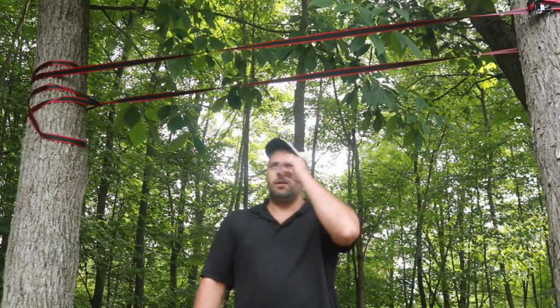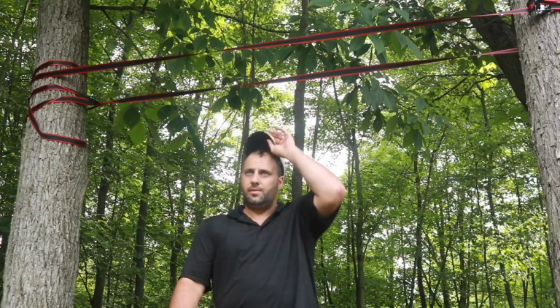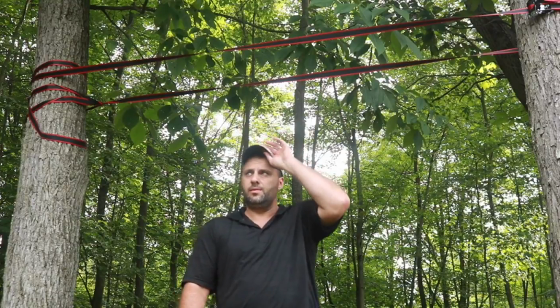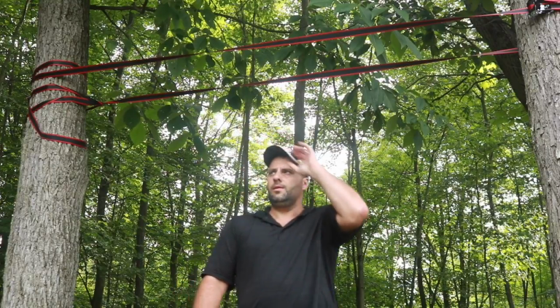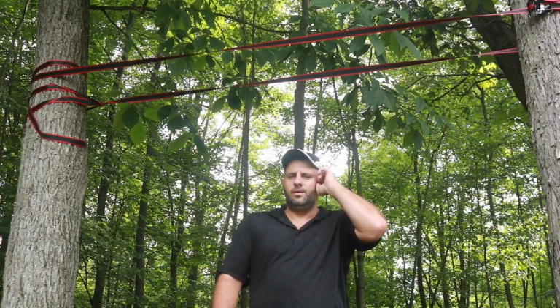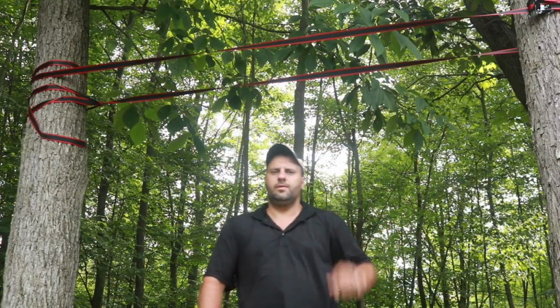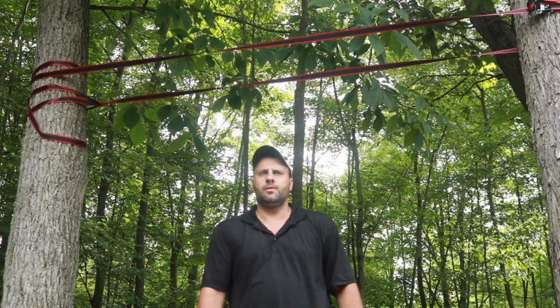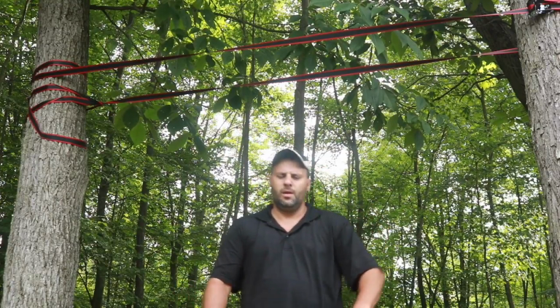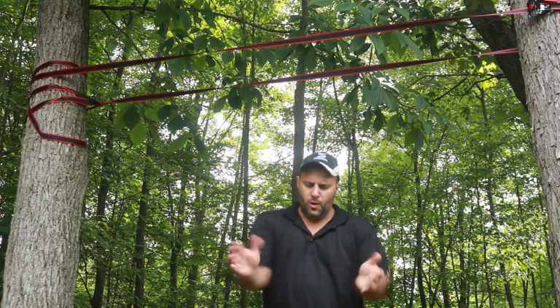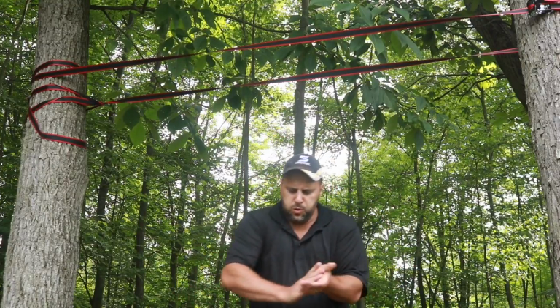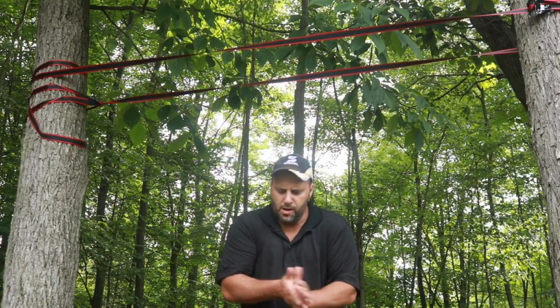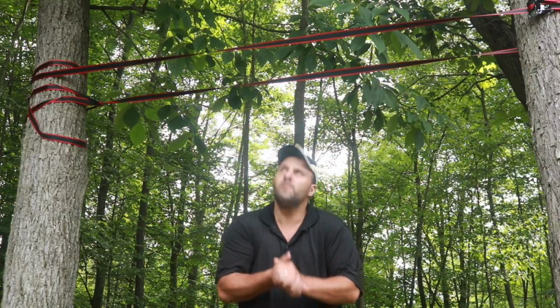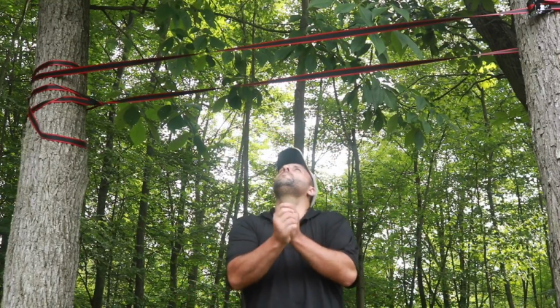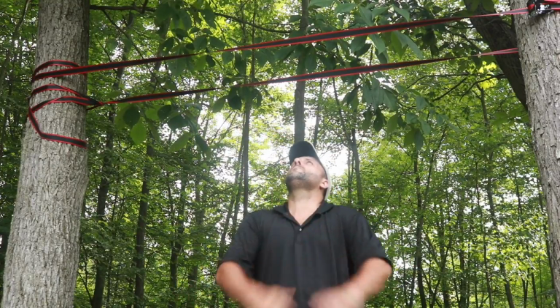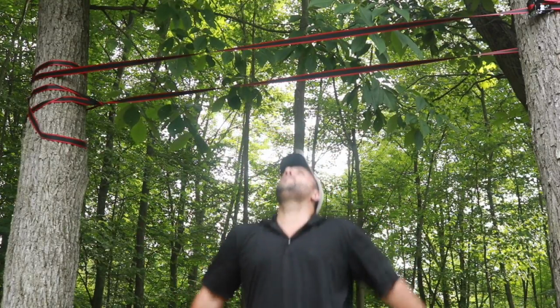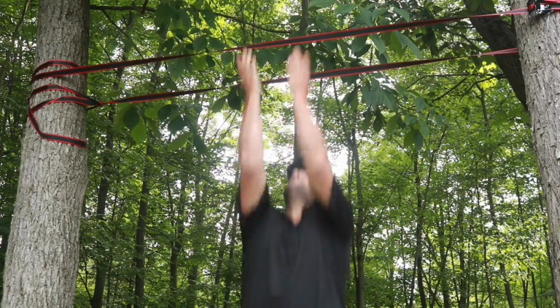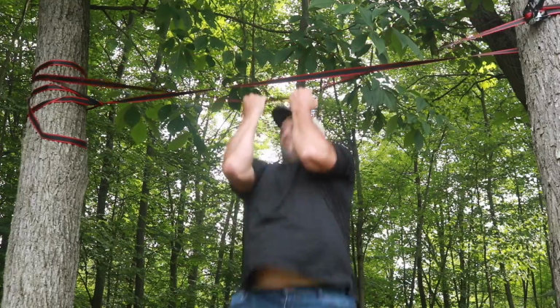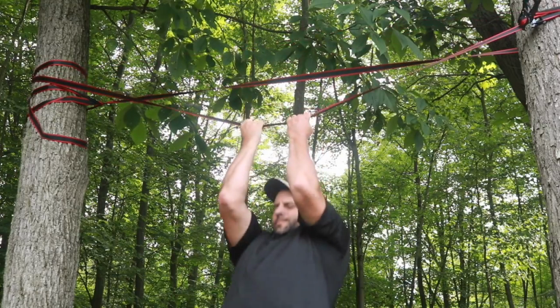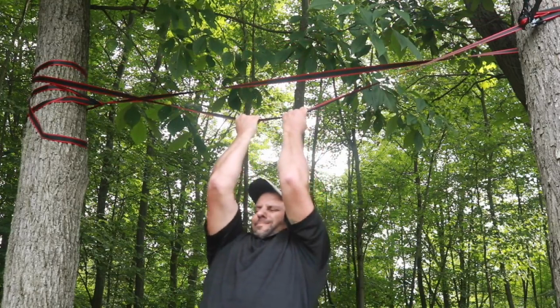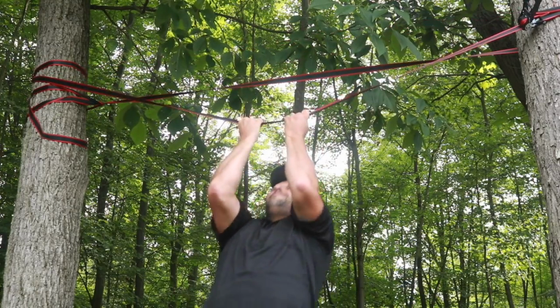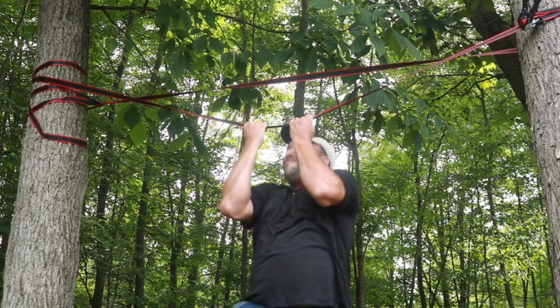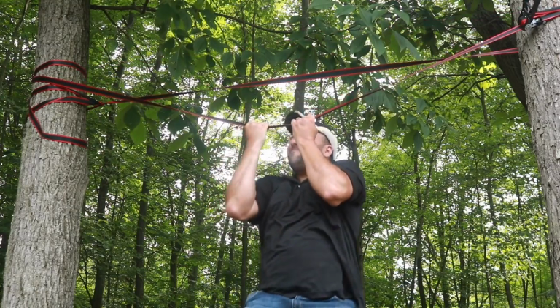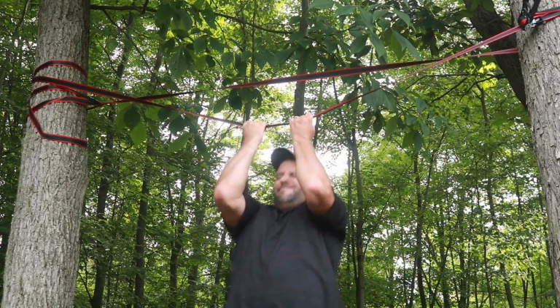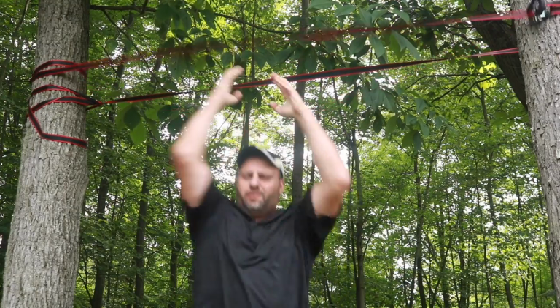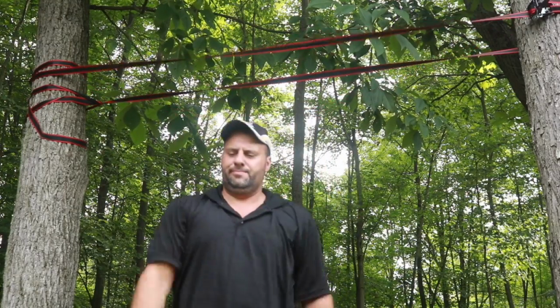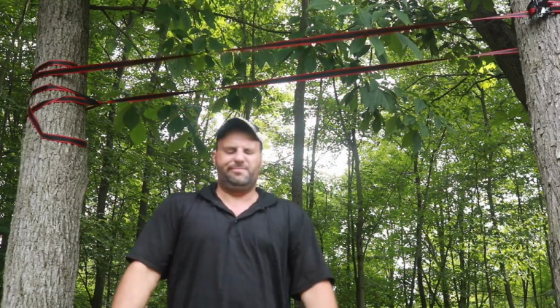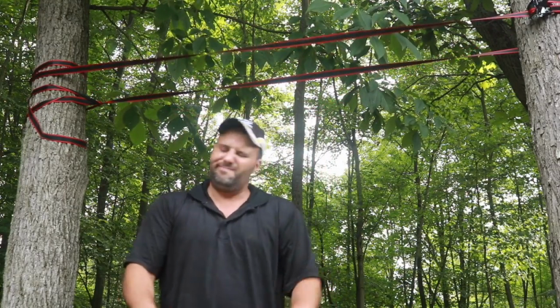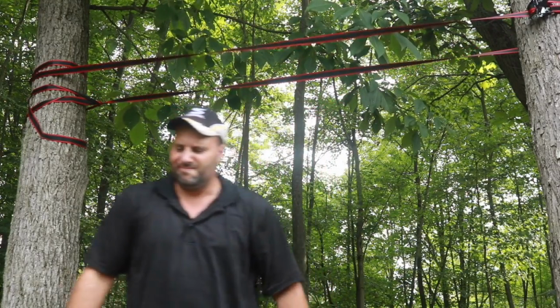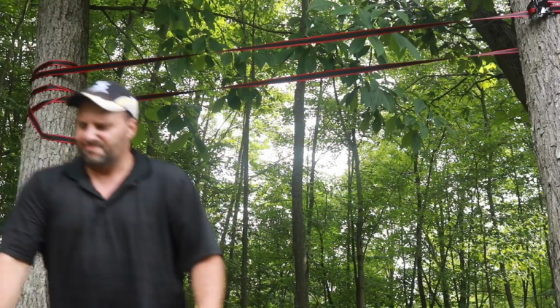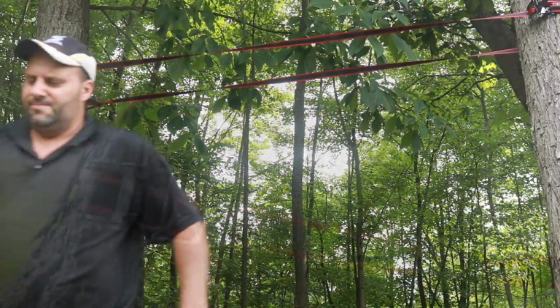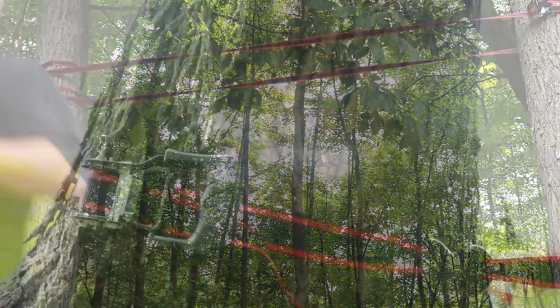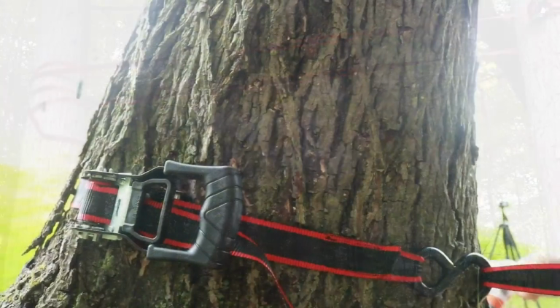All right, so that didn't work out exactly how I wanted it to, but let's just do a pull up. Let's see if we can hold the weight. Yeah, I'm done with that too. All right, let's do what we came here to do.